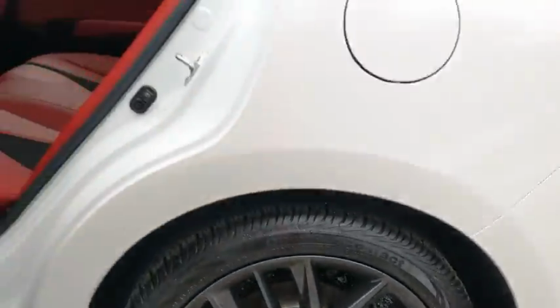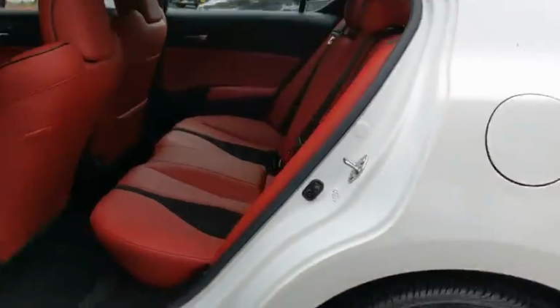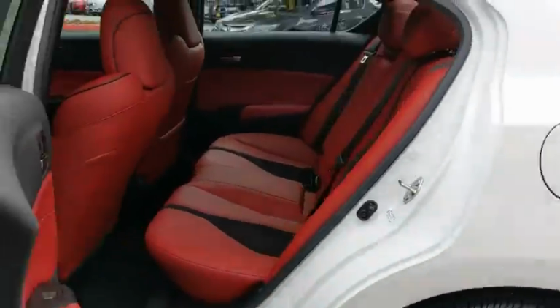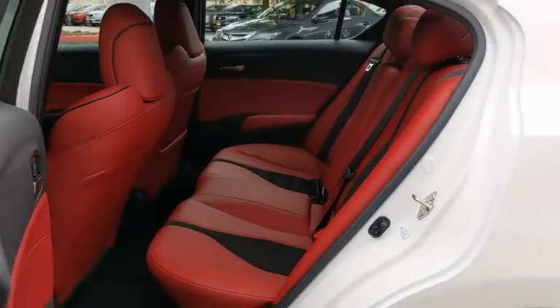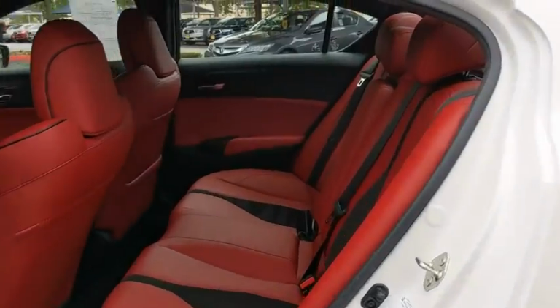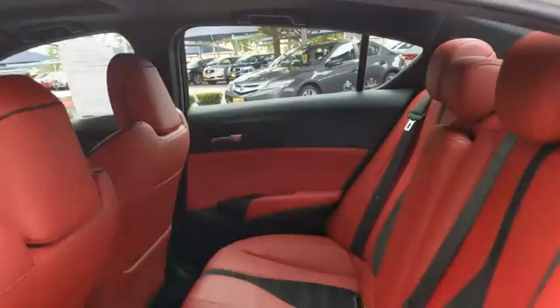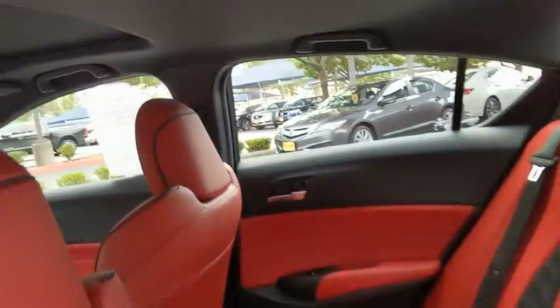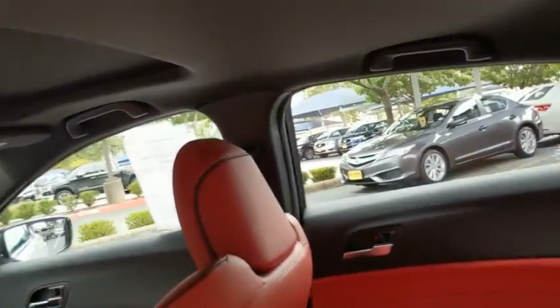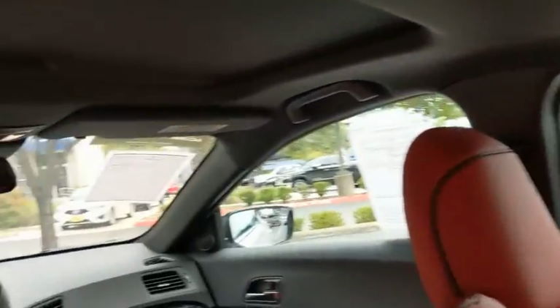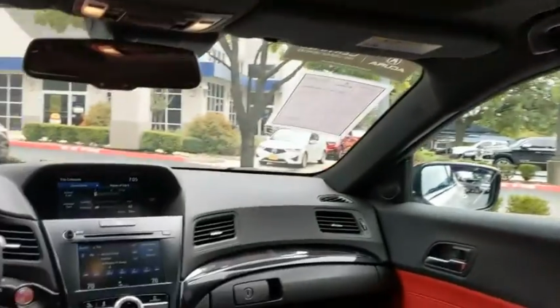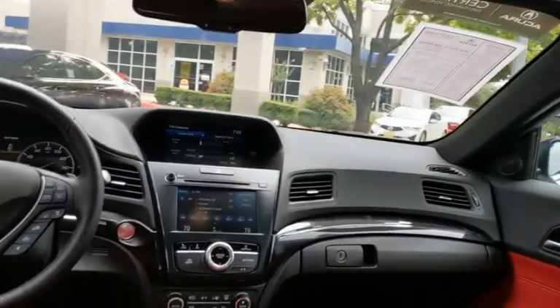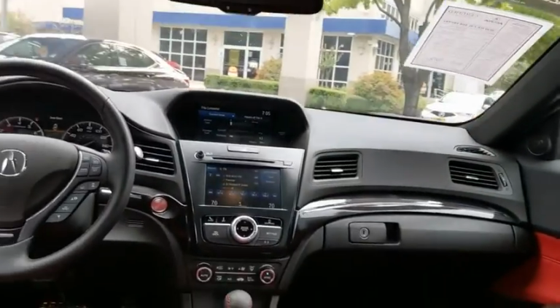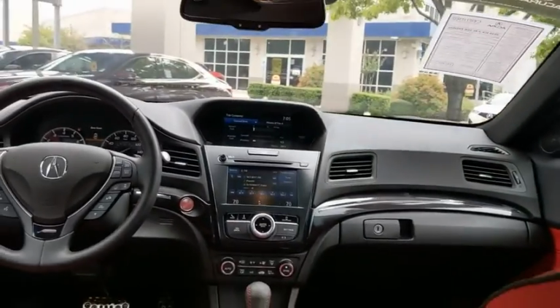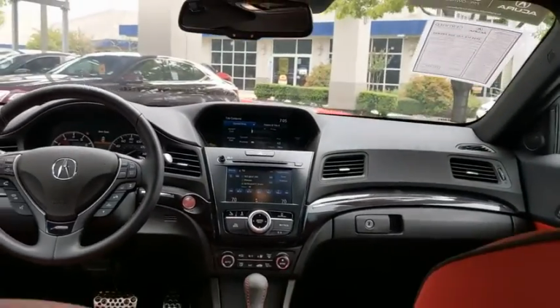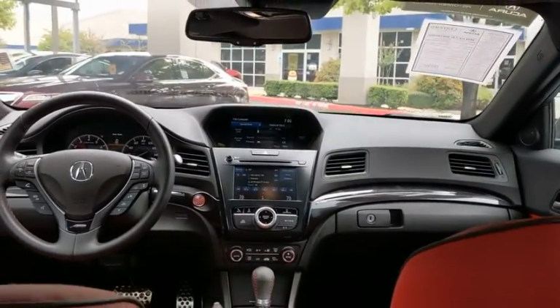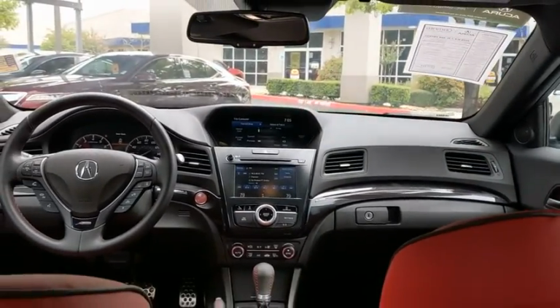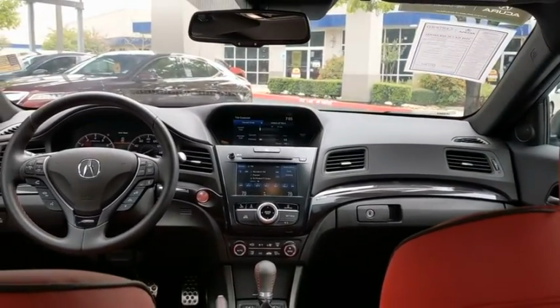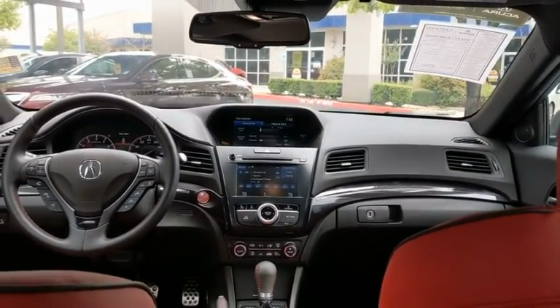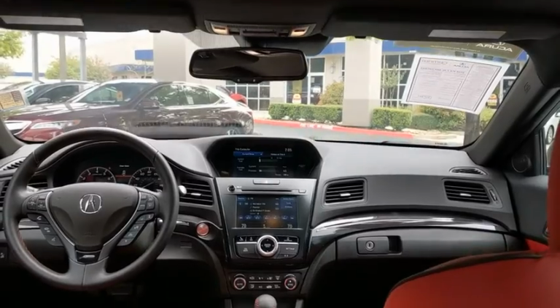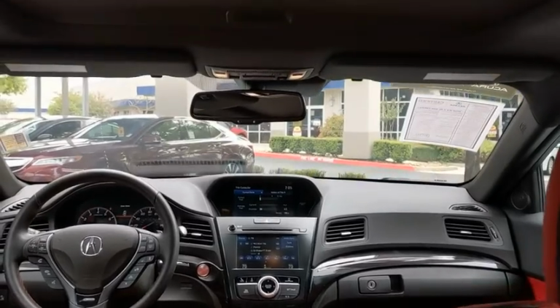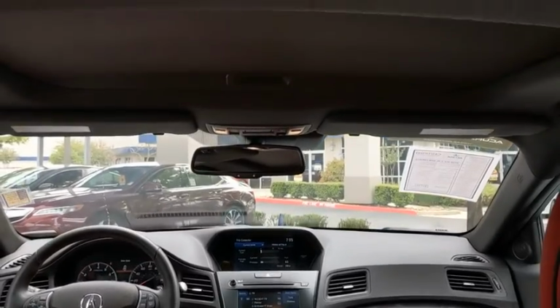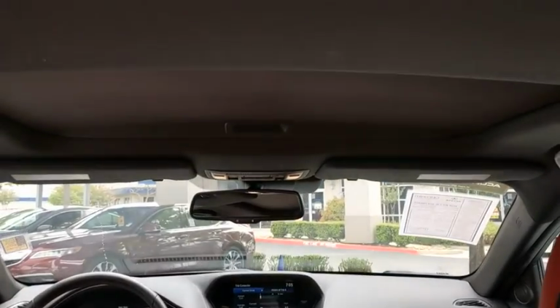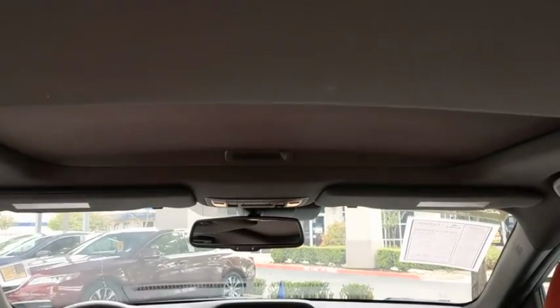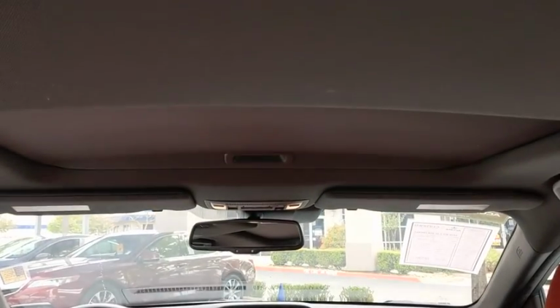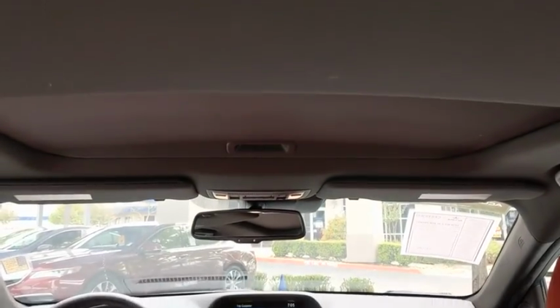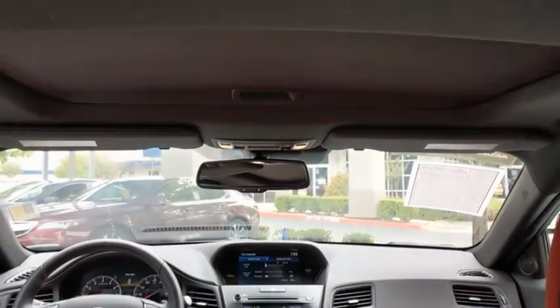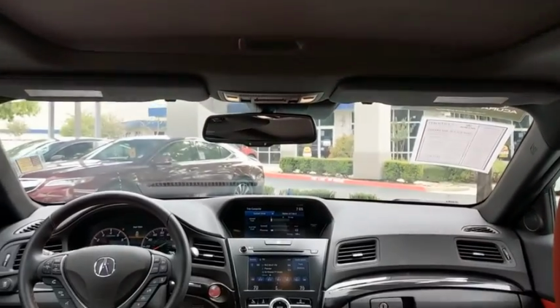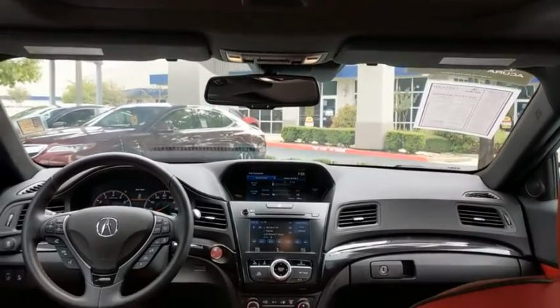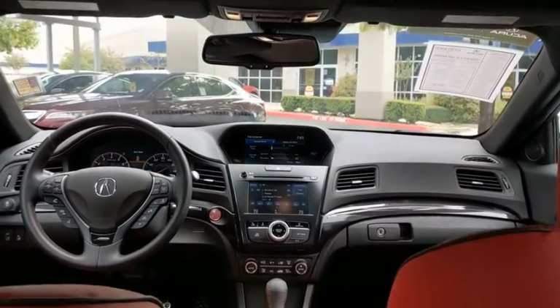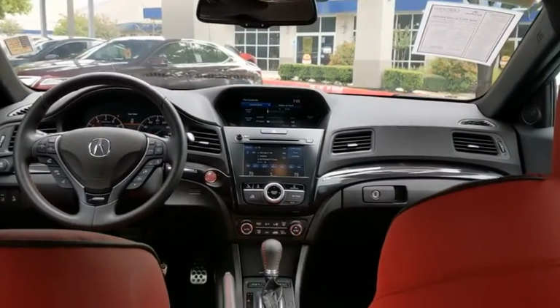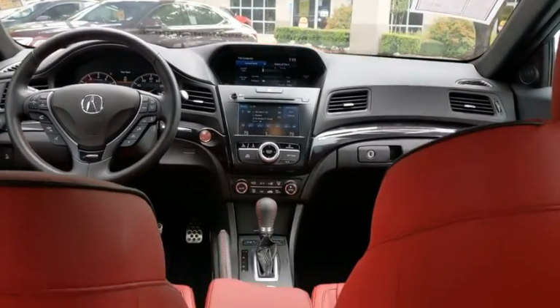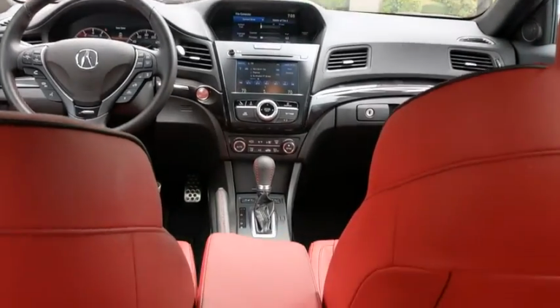If enjoying the drive is something important to you, then the ILX might be the one you are looking for. This vehicle has less than 4,000 miles. Here are some of this vehicle's great options.